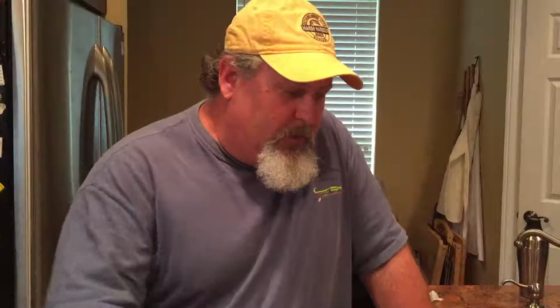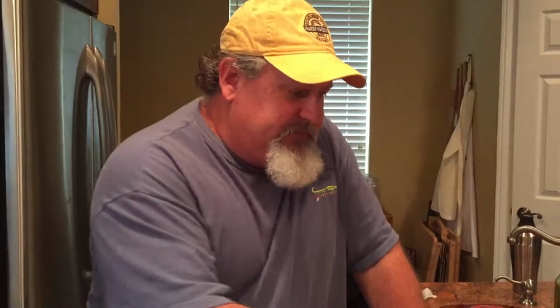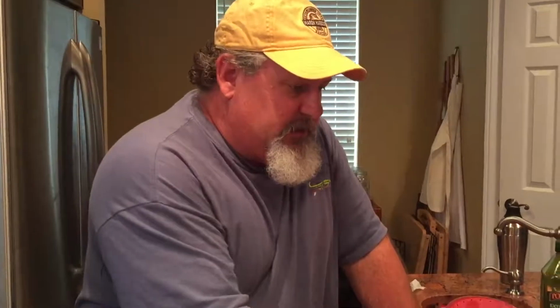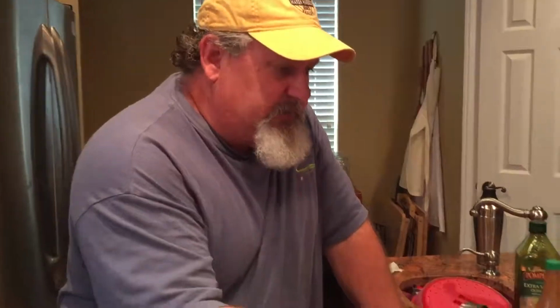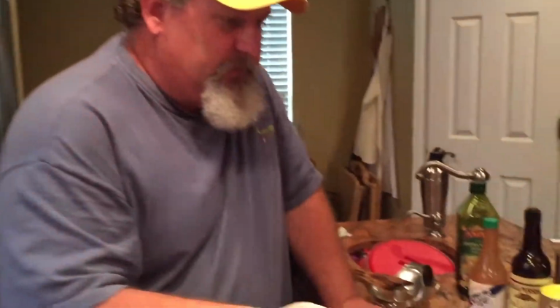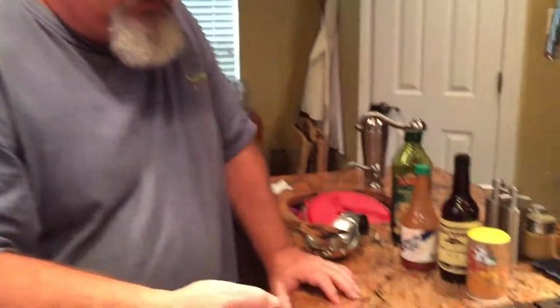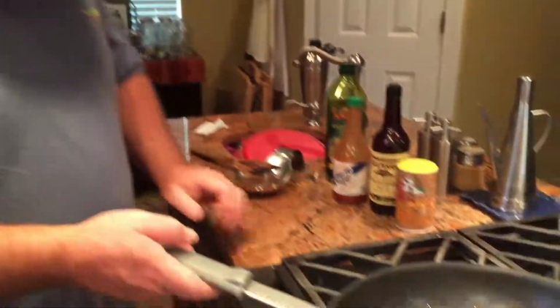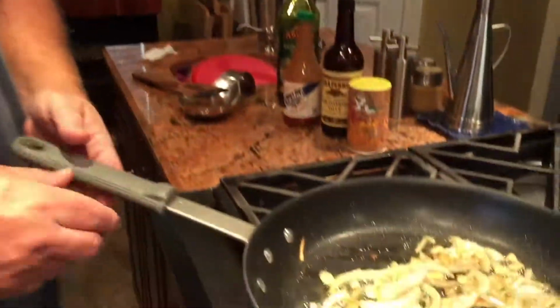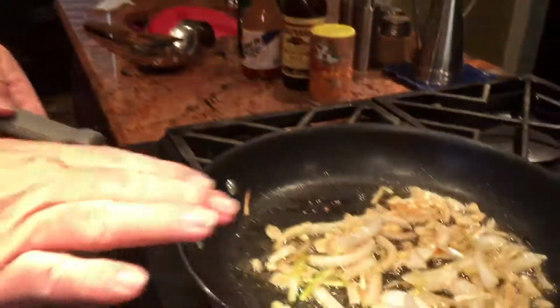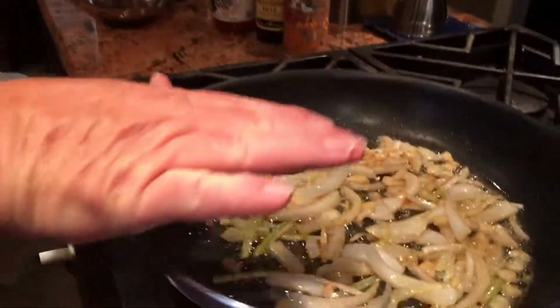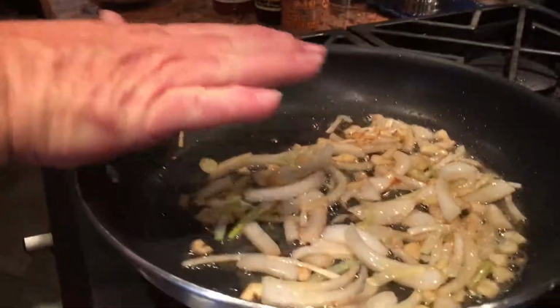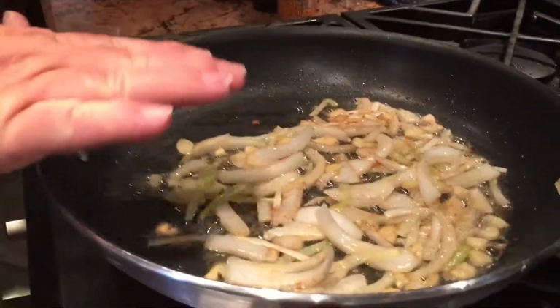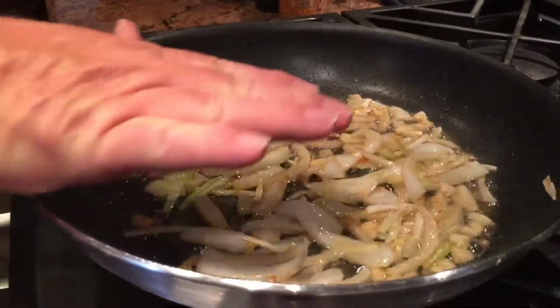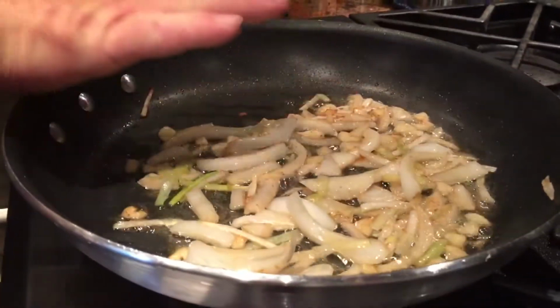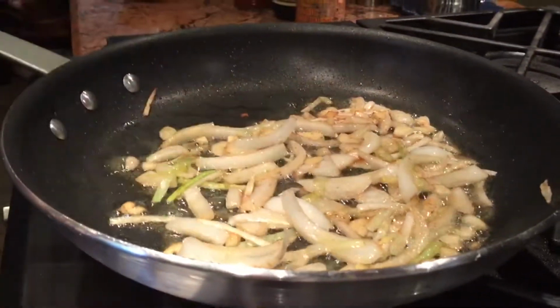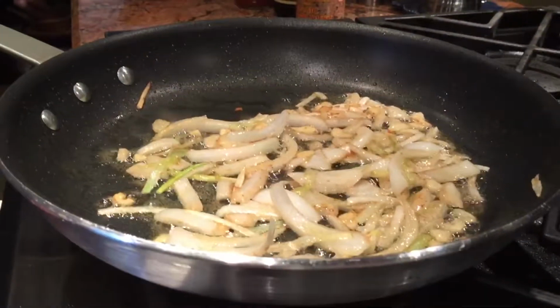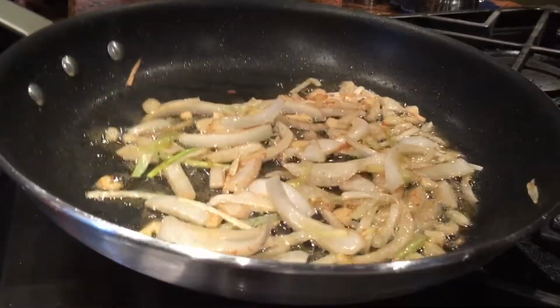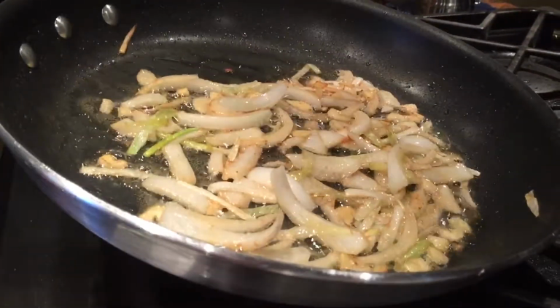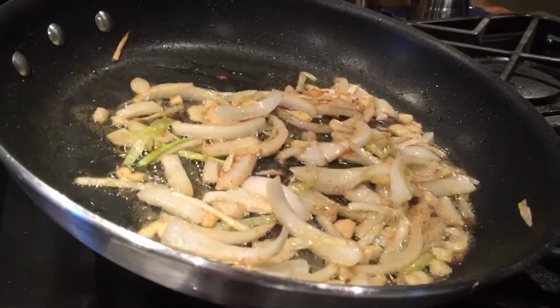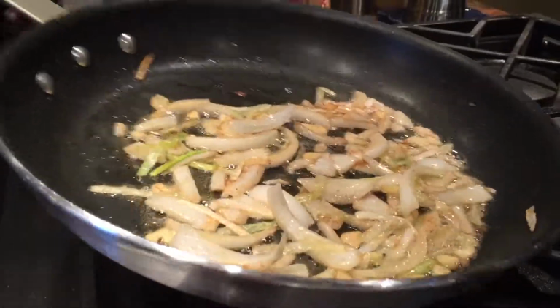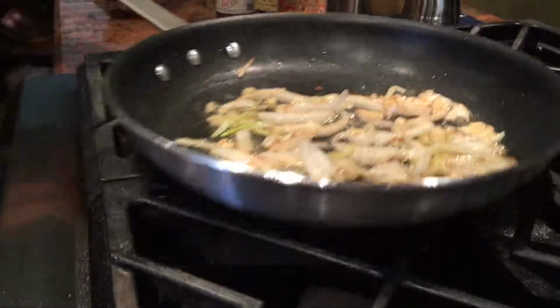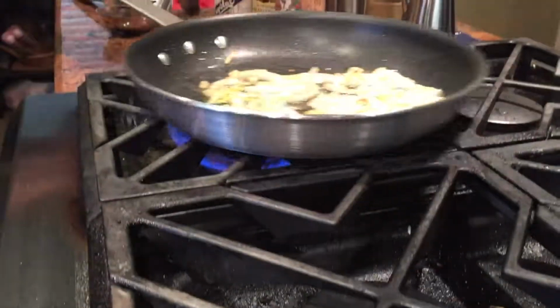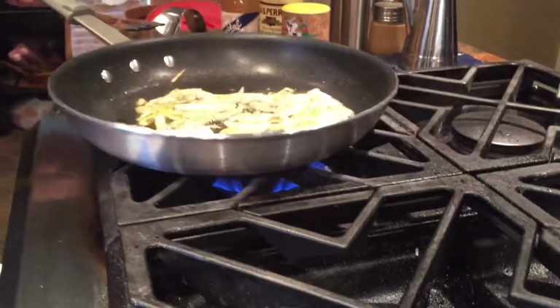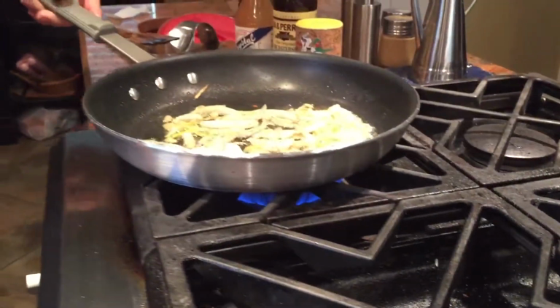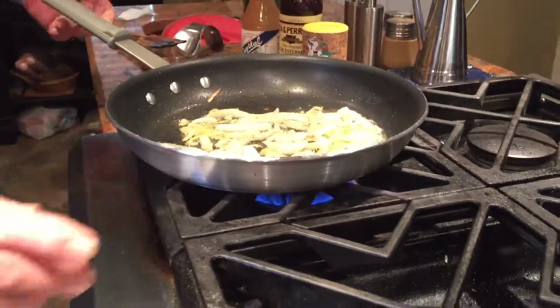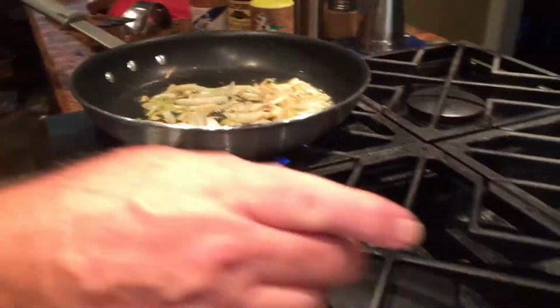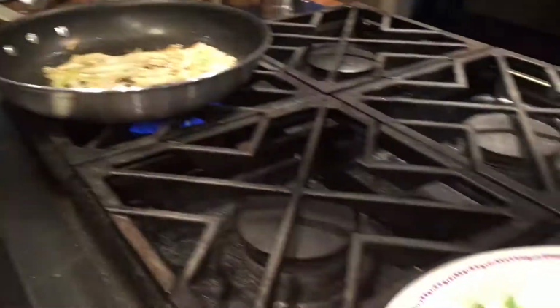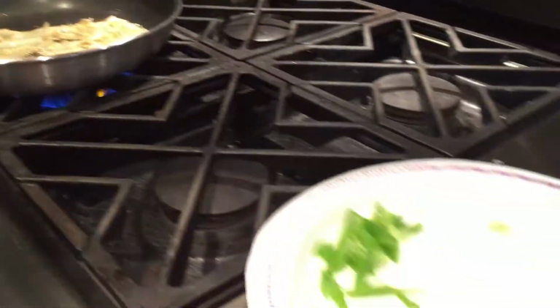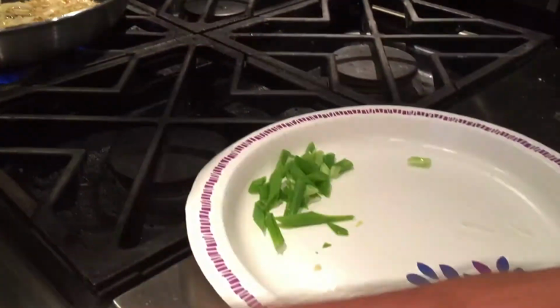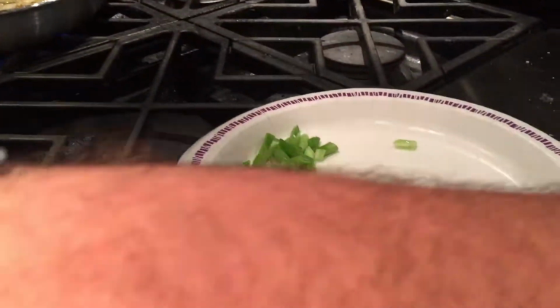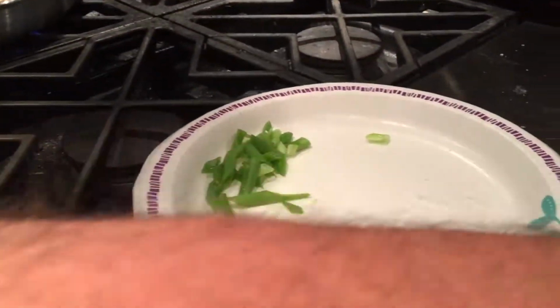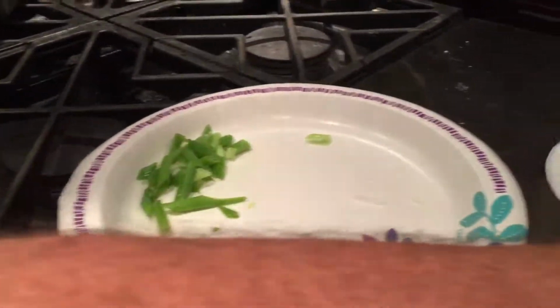All right, if you take a look, it's starting to slightly brown. You don't want to burn that garlic, whatever you do. We're going to come with the chanterelles.